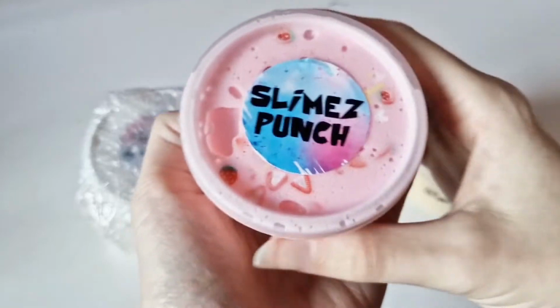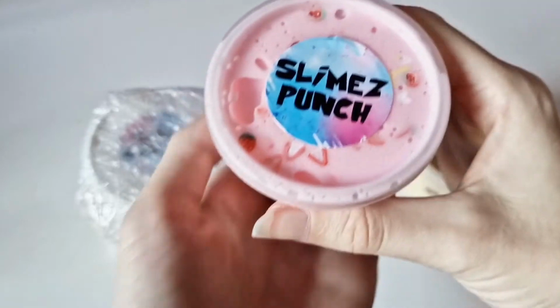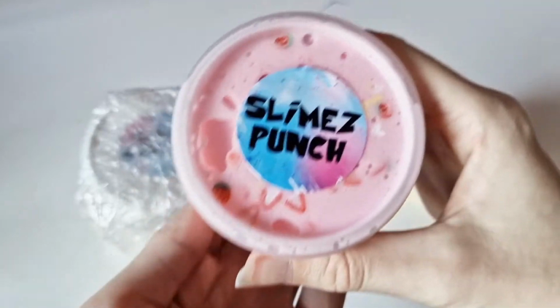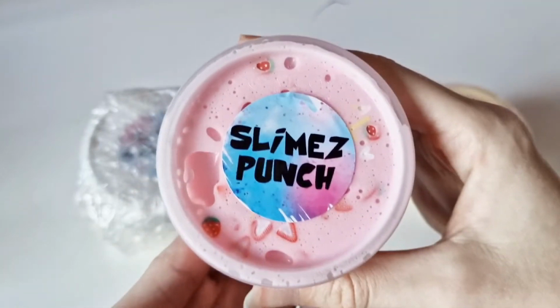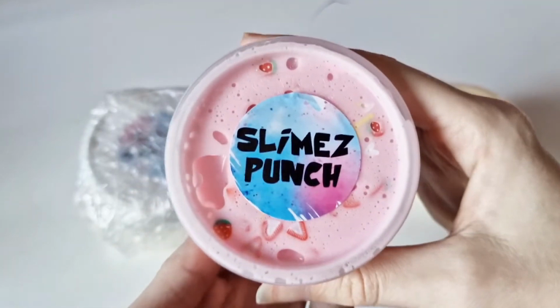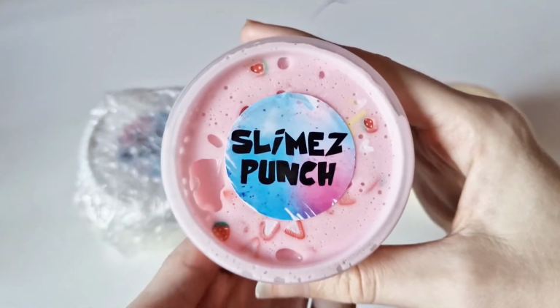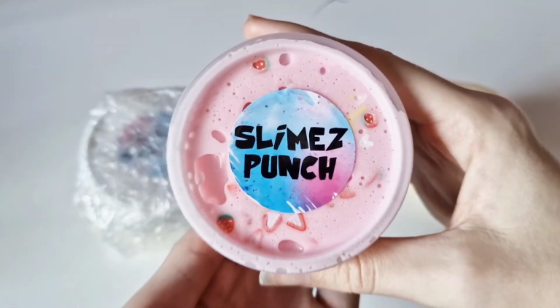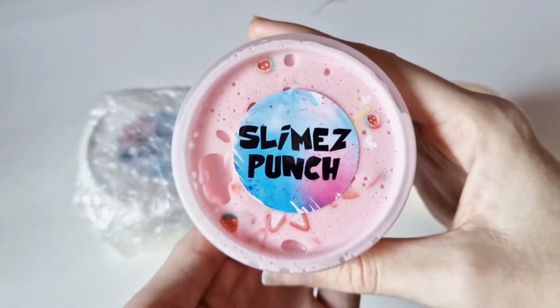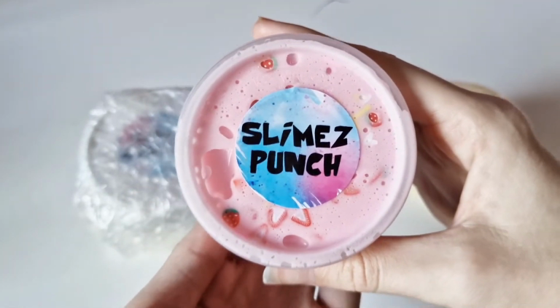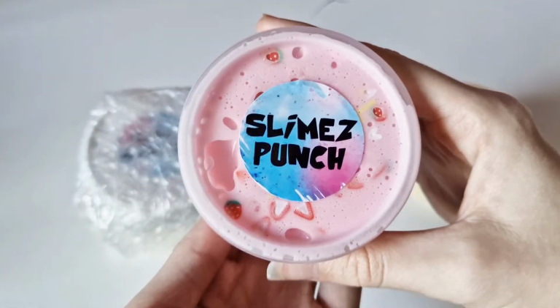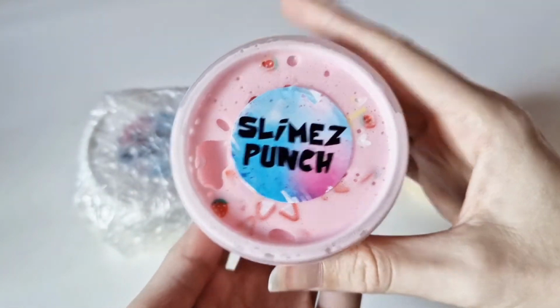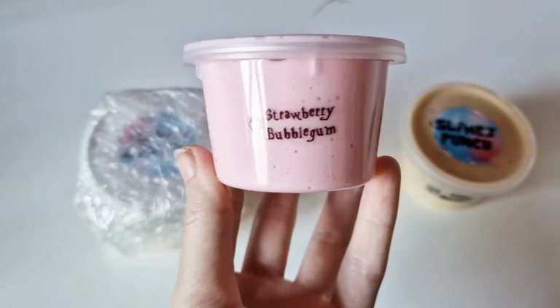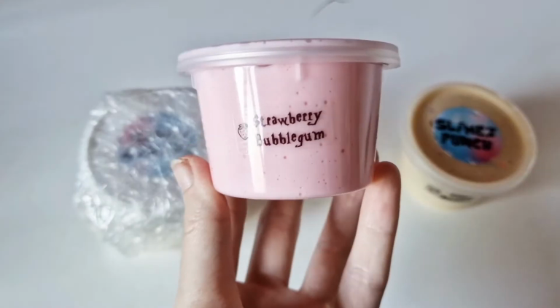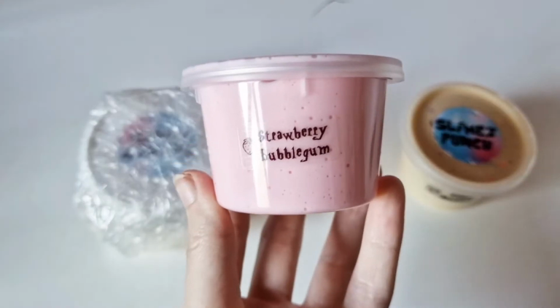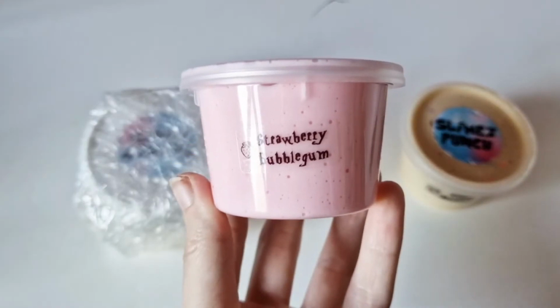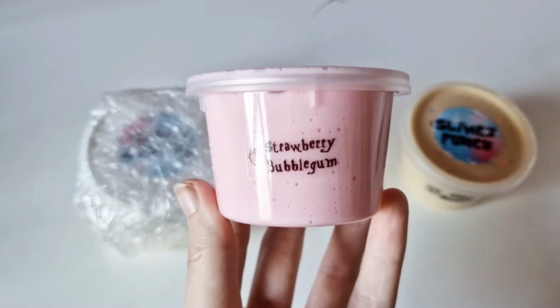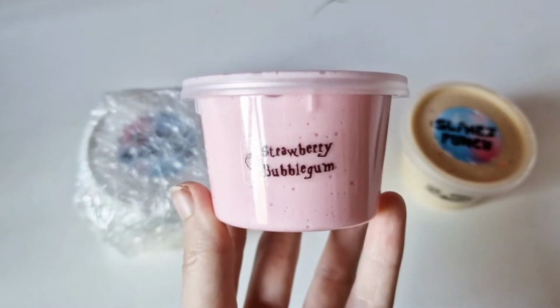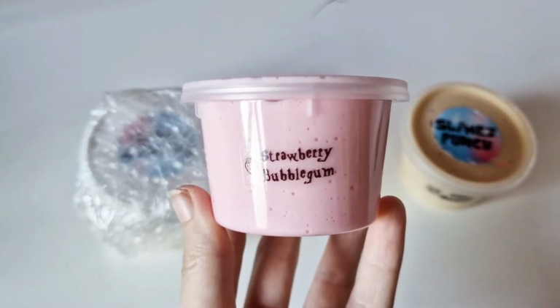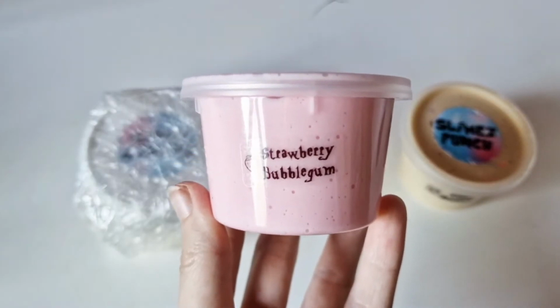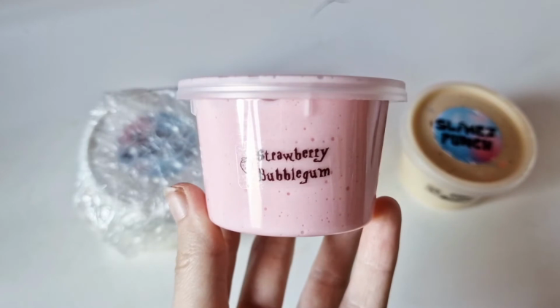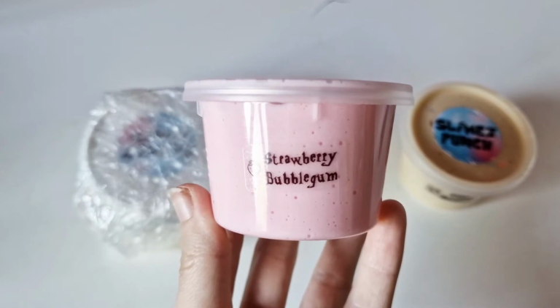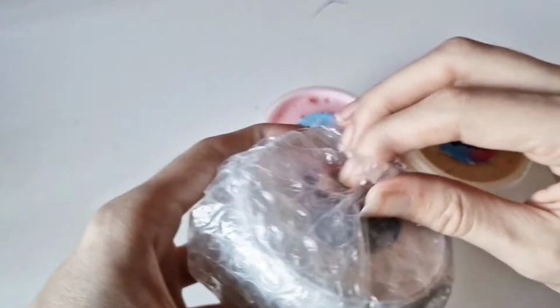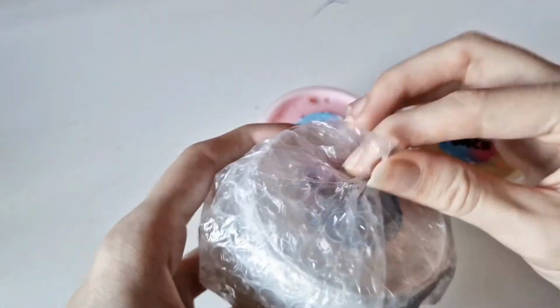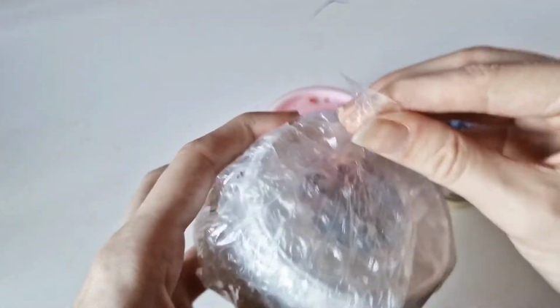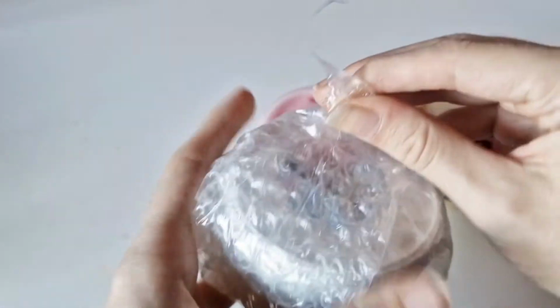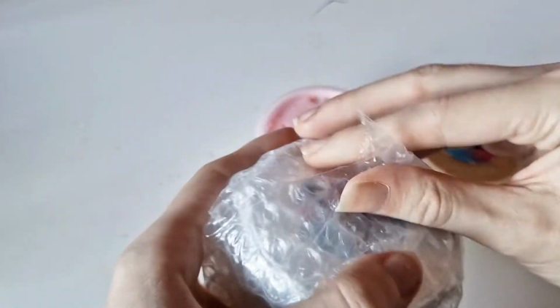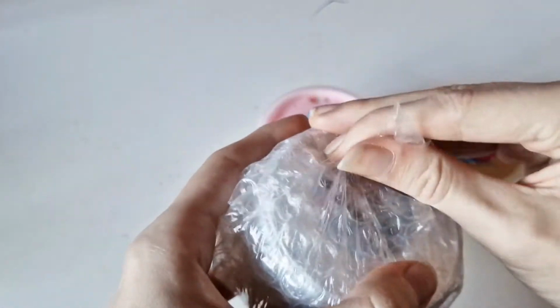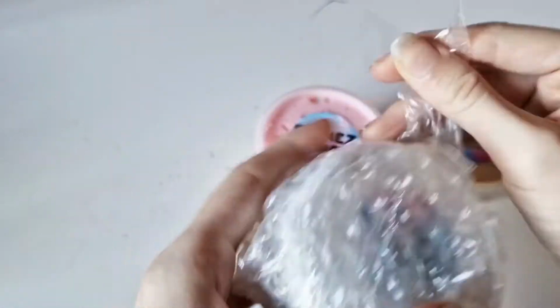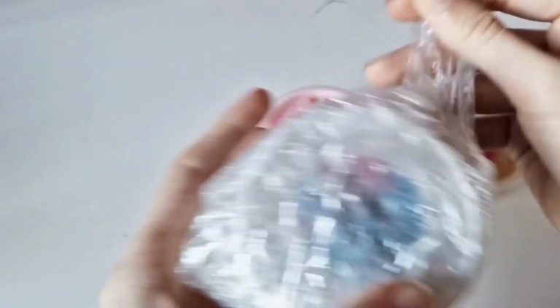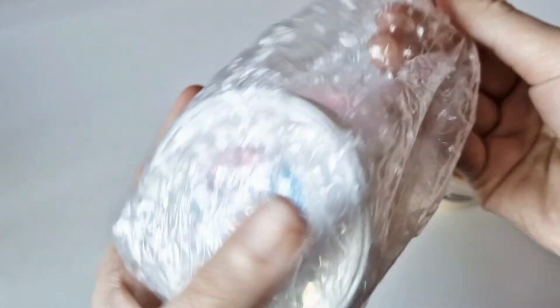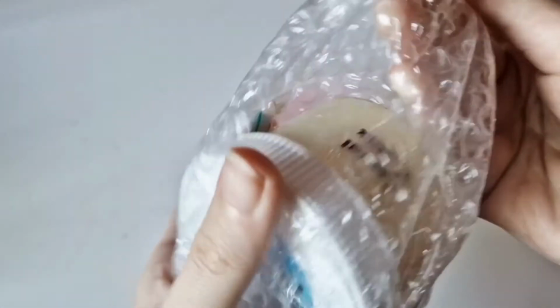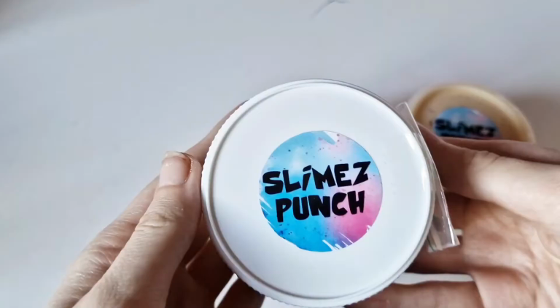In total I did order three slimes: strawberry bubblegum, cereal milk, and cake batter, and every single one is scented as well.